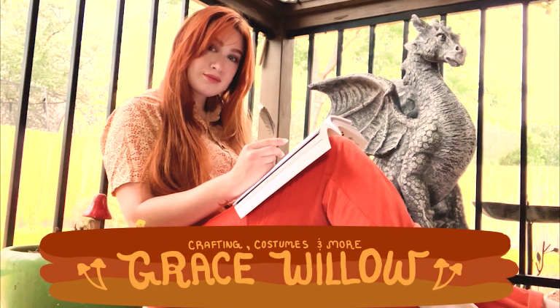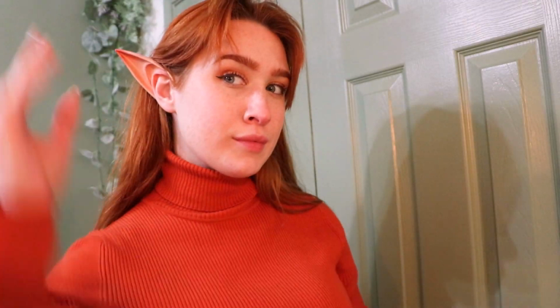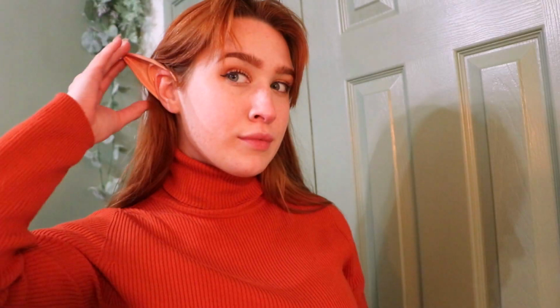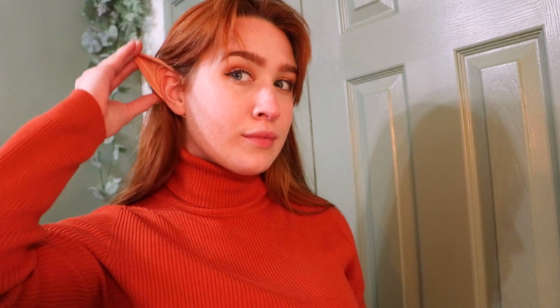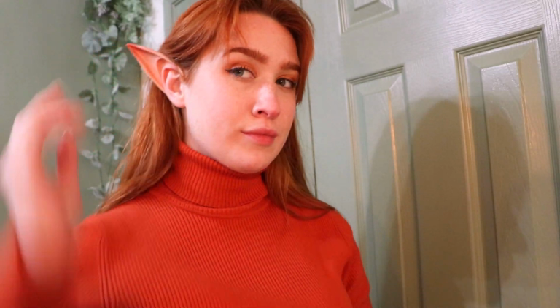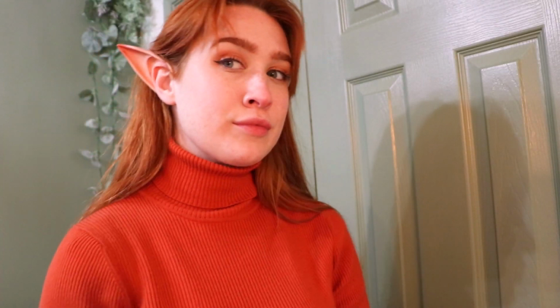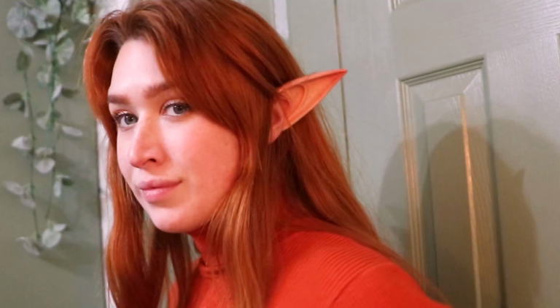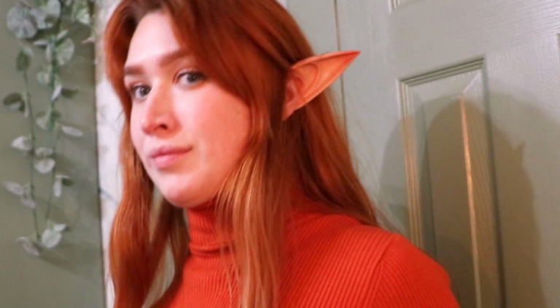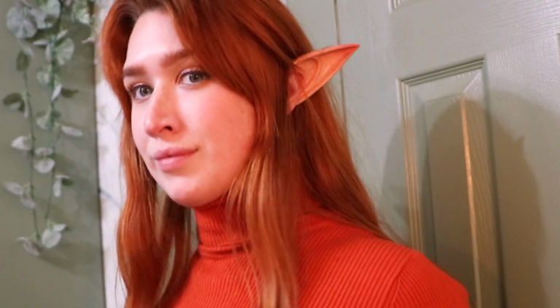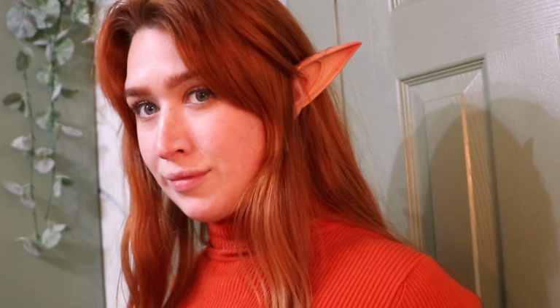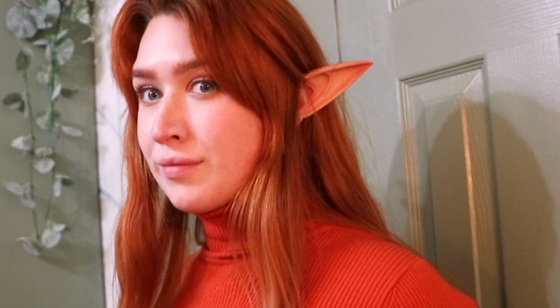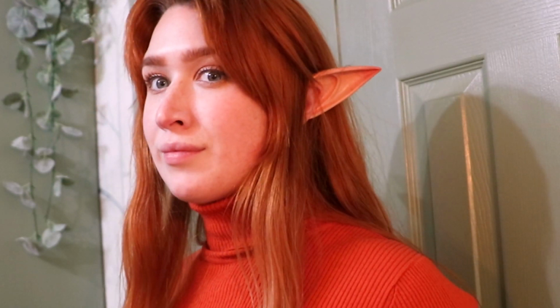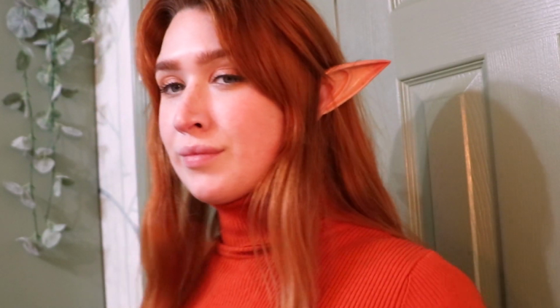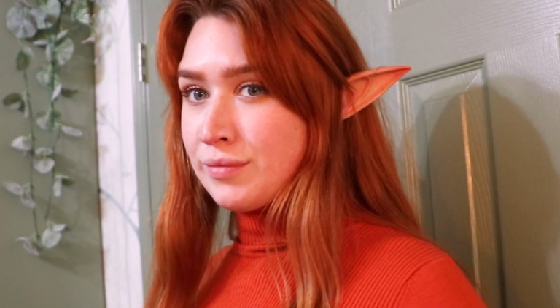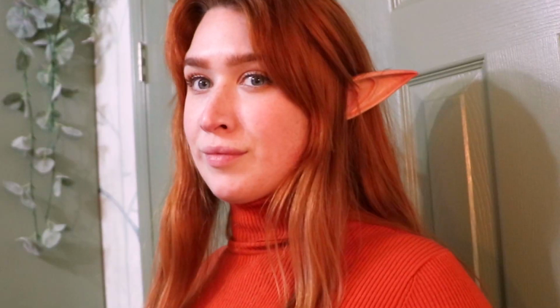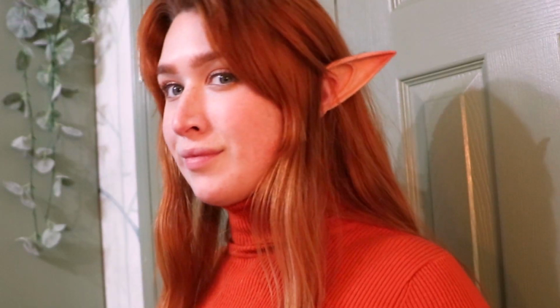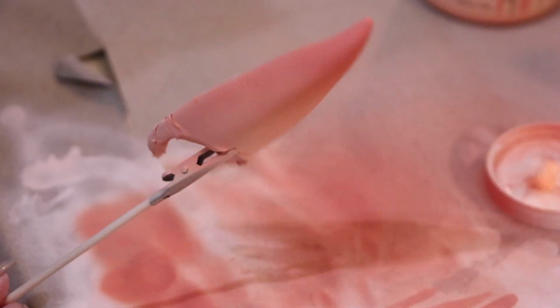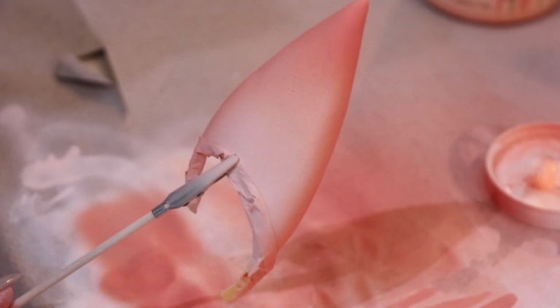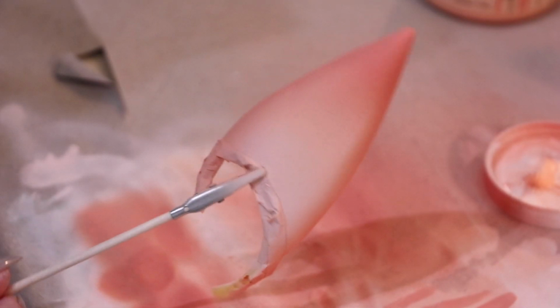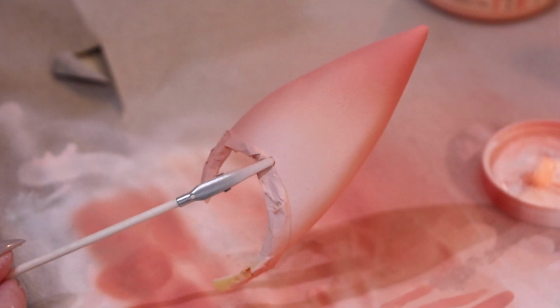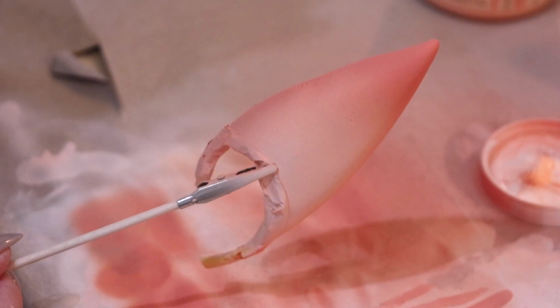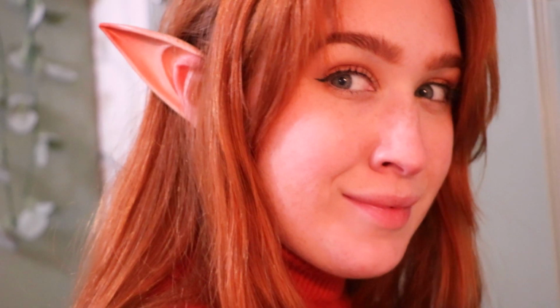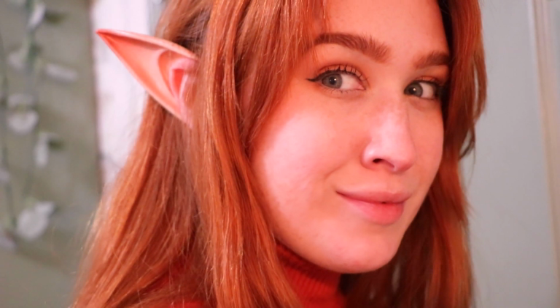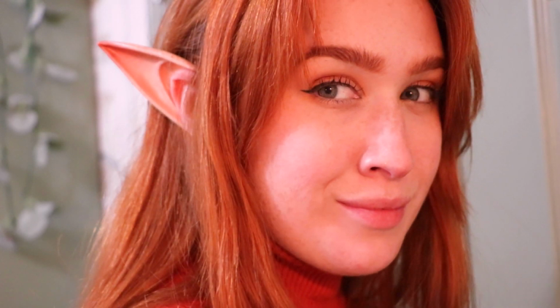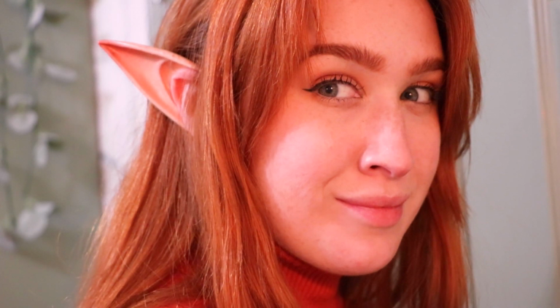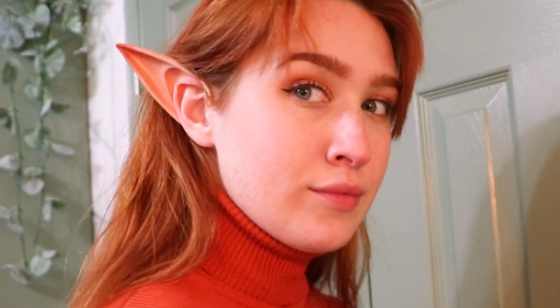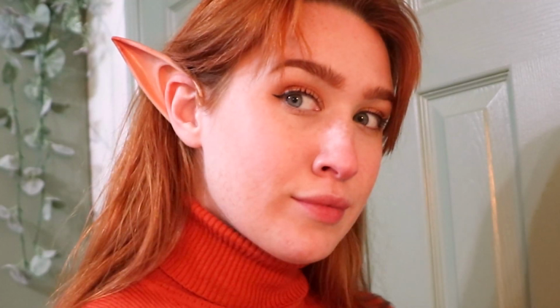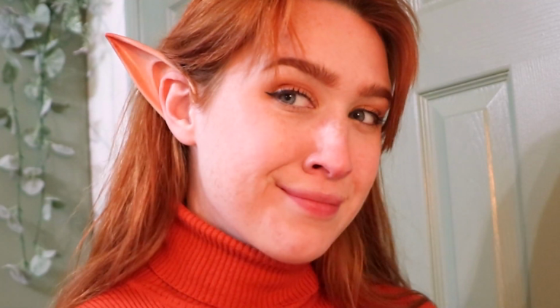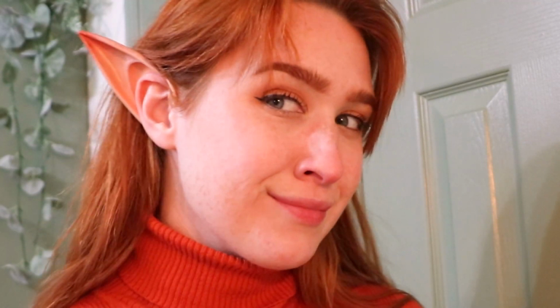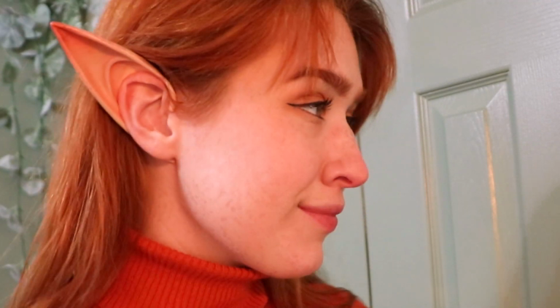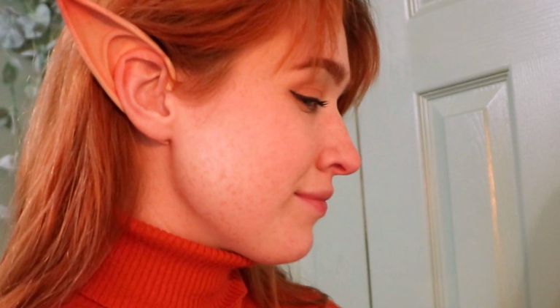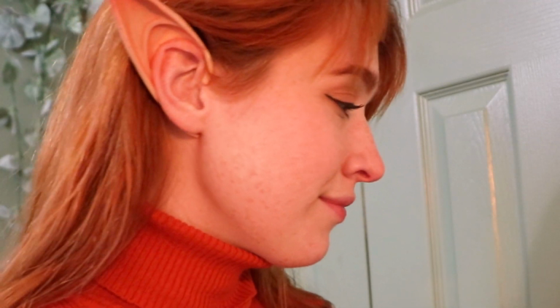Howdy everyone, it's me Grace and welcome back. Today I'm giving these cheap elf ears I got on Amazon a makeover. These are the kind of elf ears that sit behind your real ears and curl around your earlobe like this.